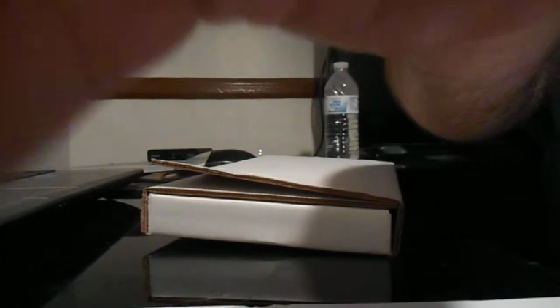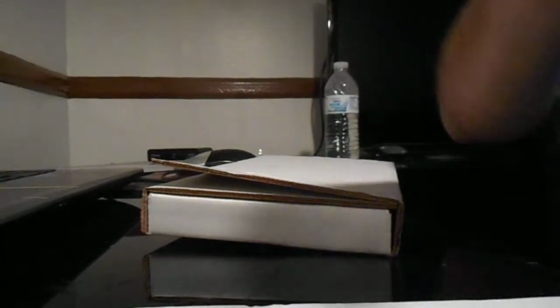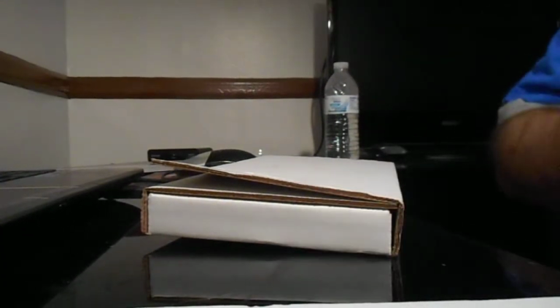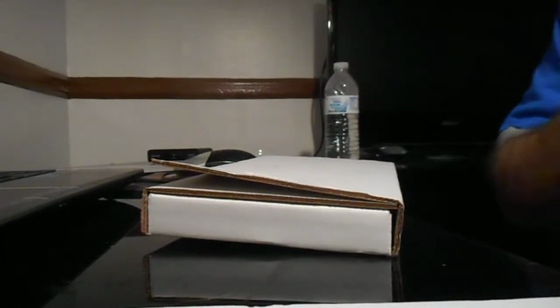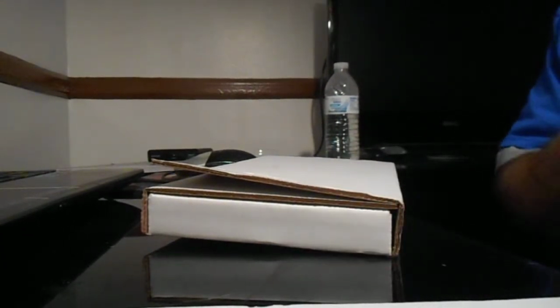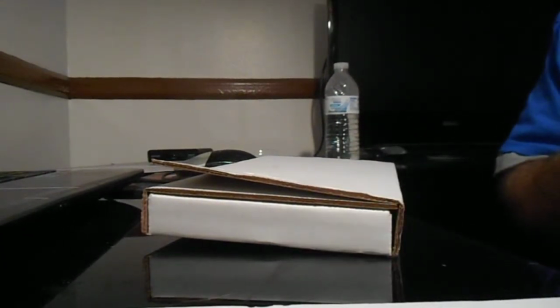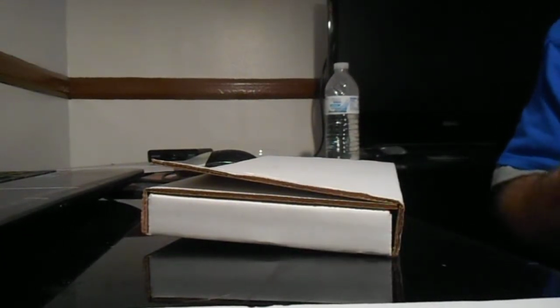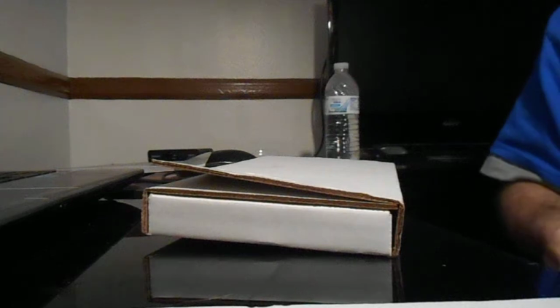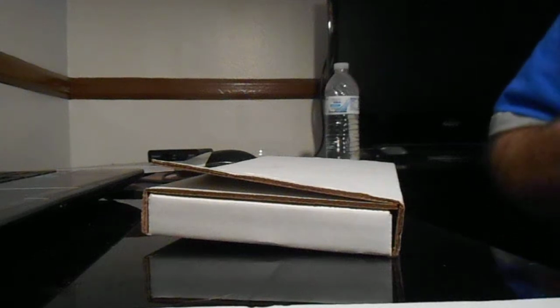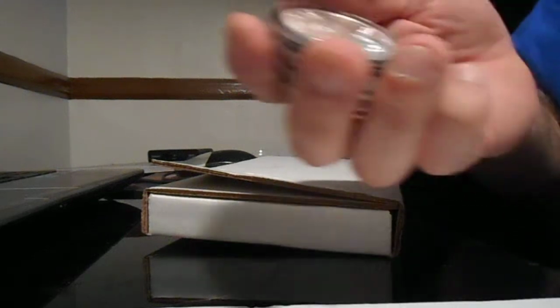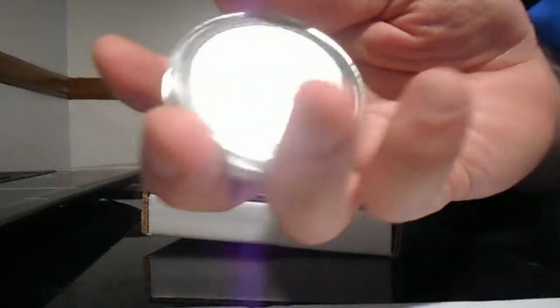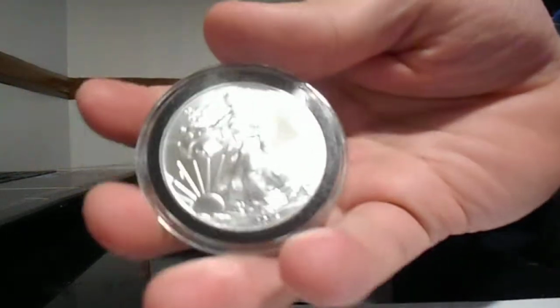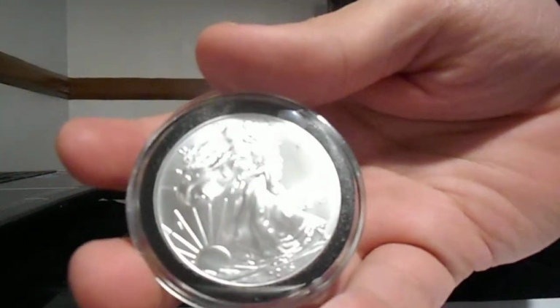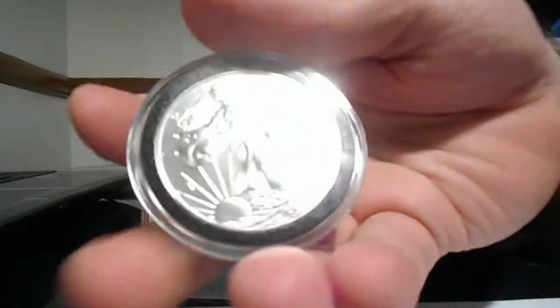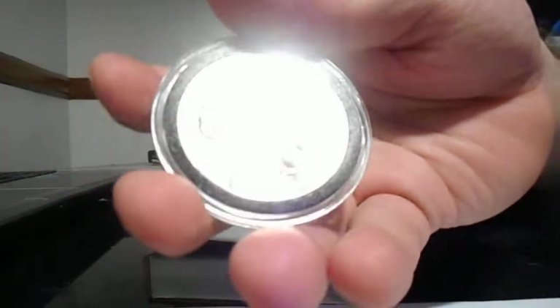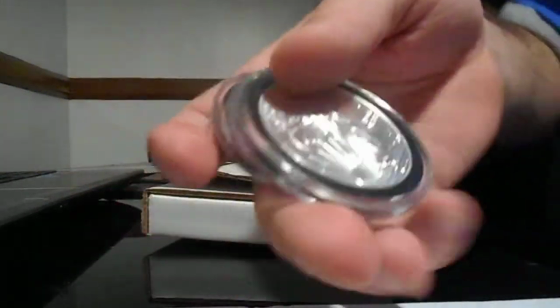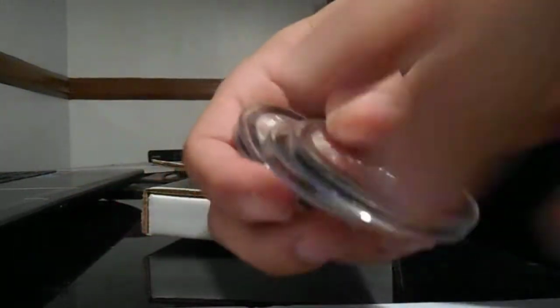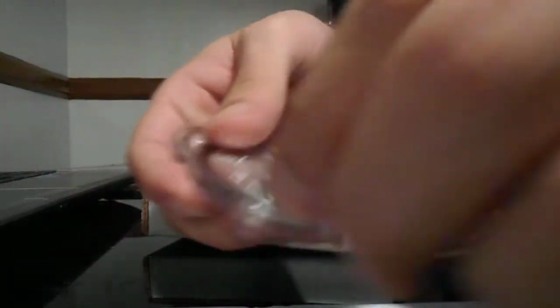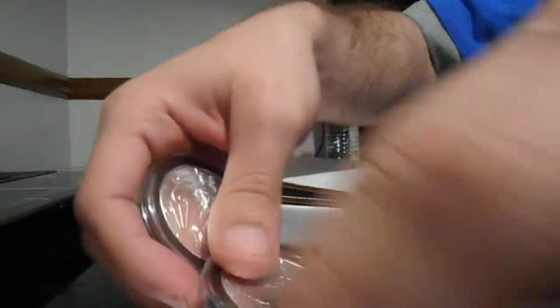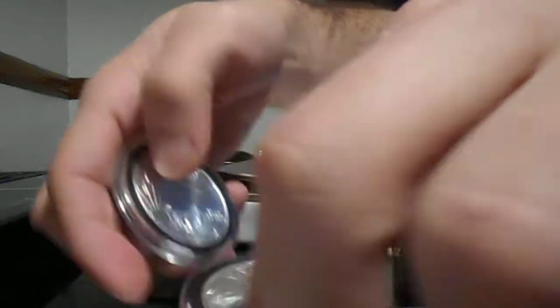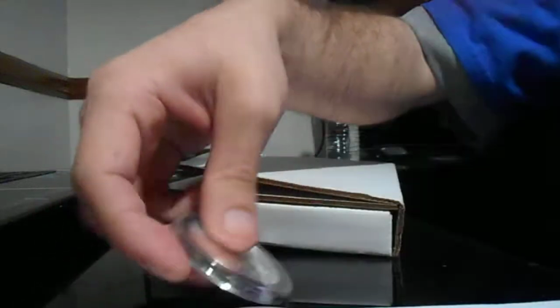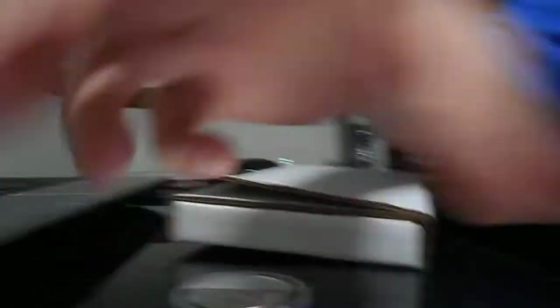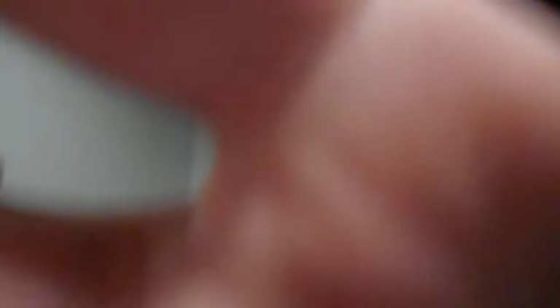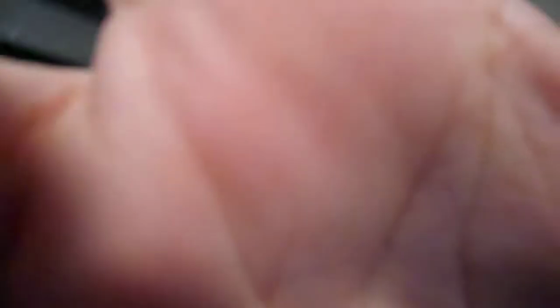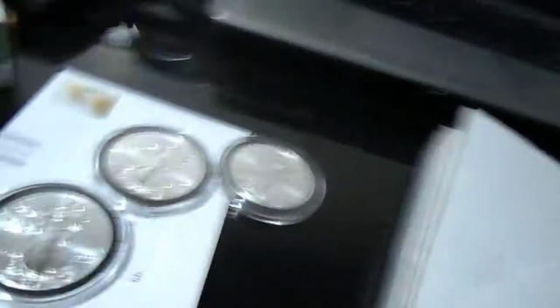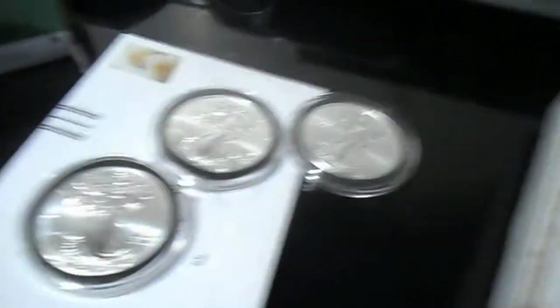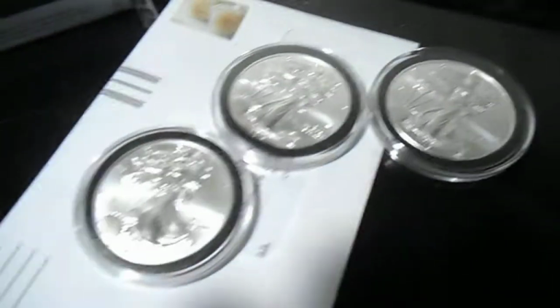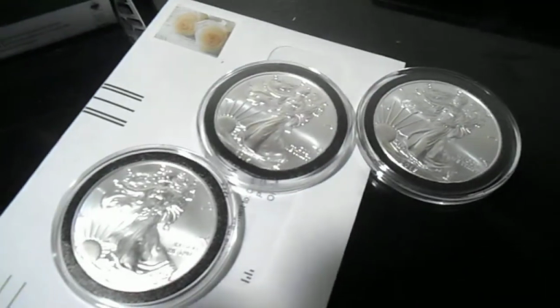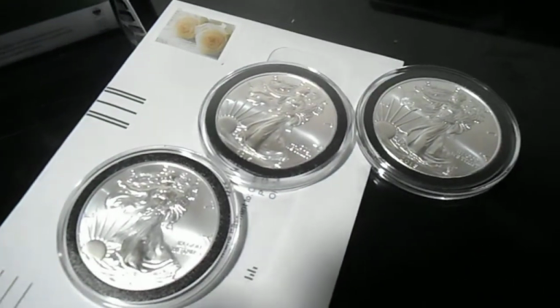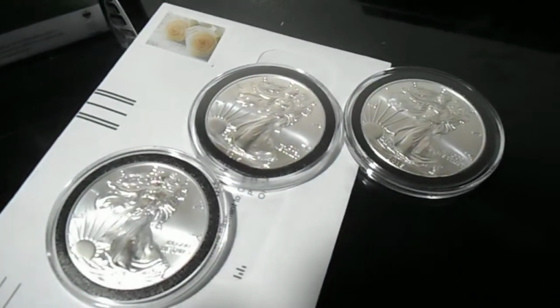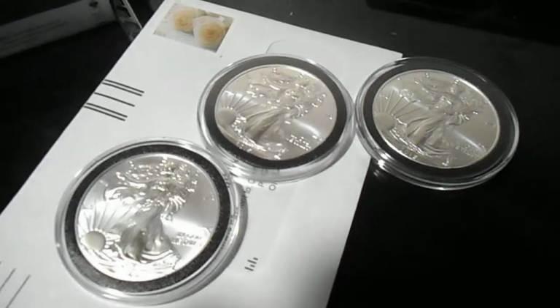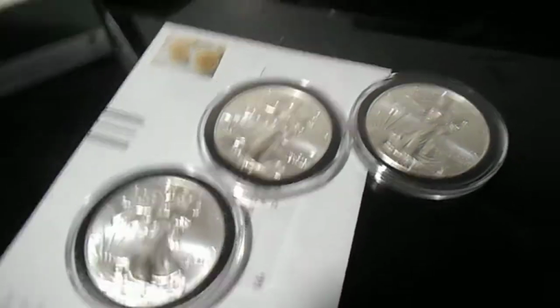First, I would like to show off what my father got me. We like to exchange coins. He got me three Silver Eagles, and as you can see, he got them from the government mint.